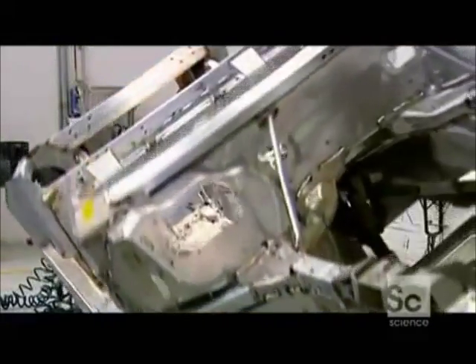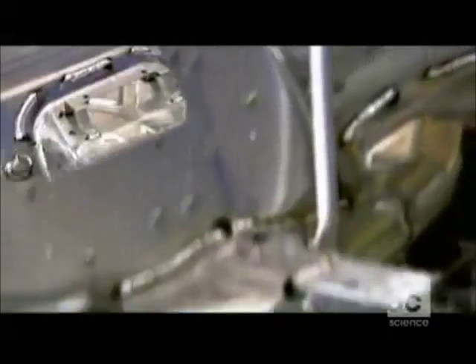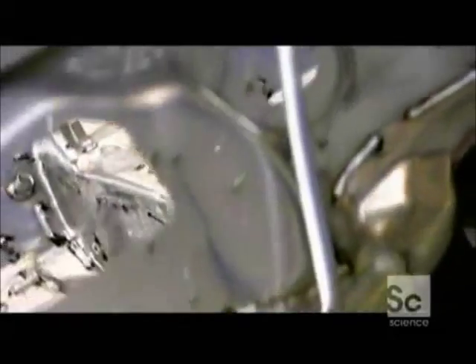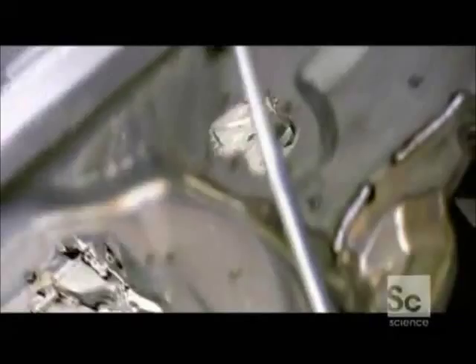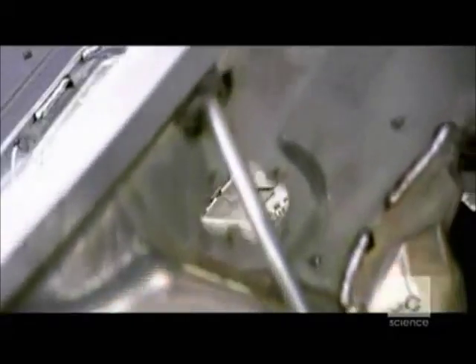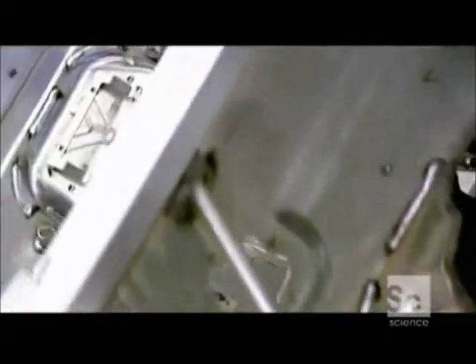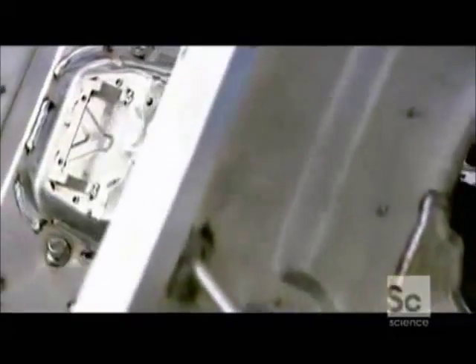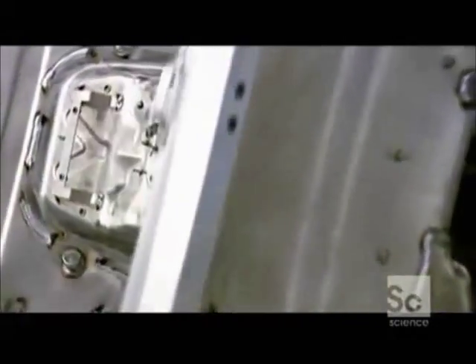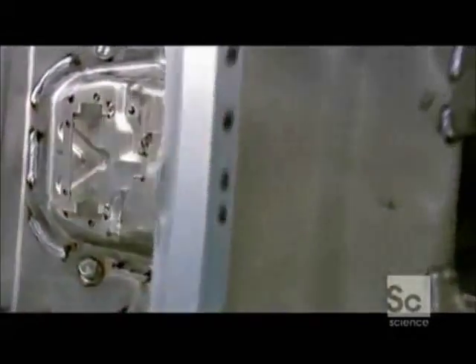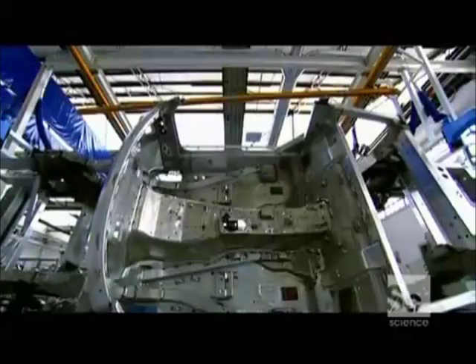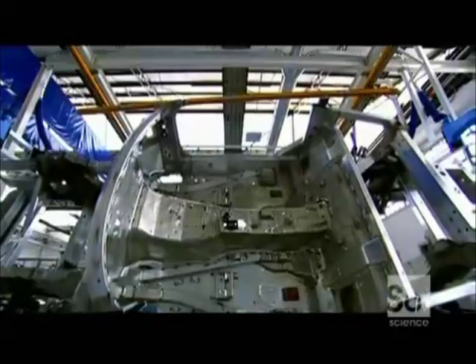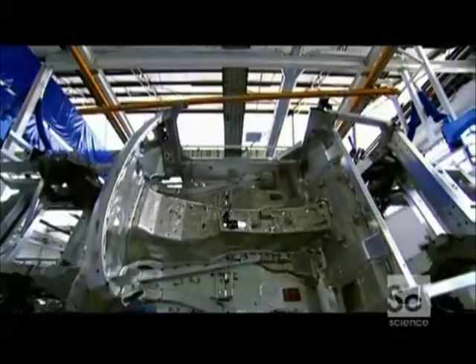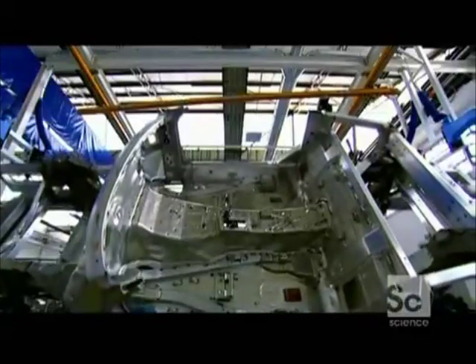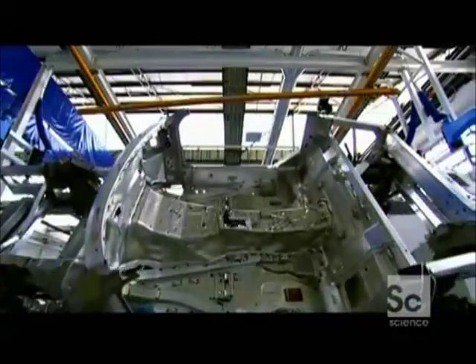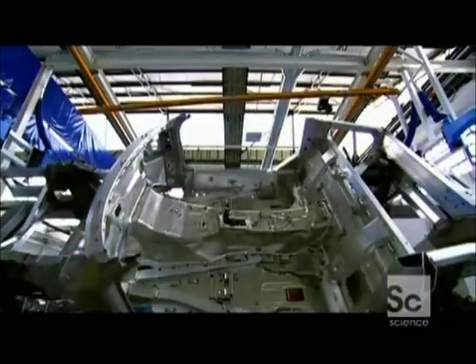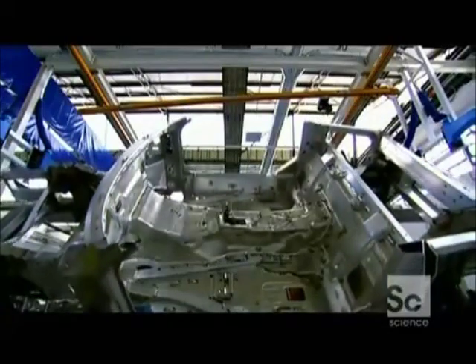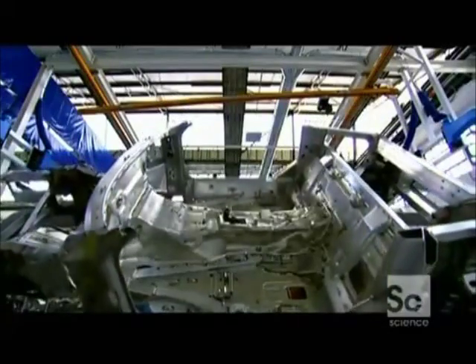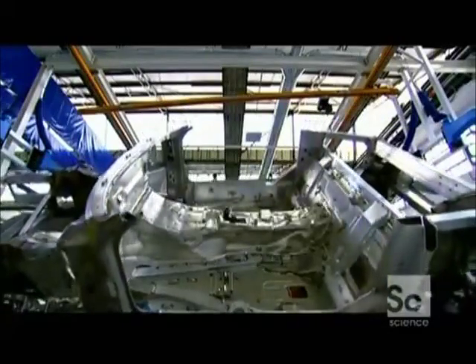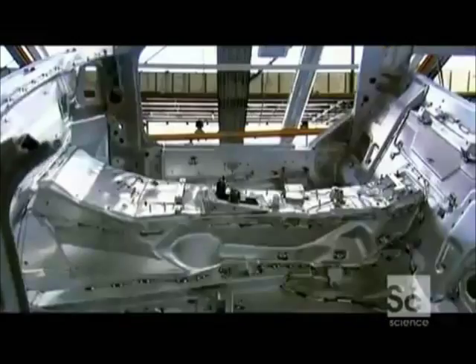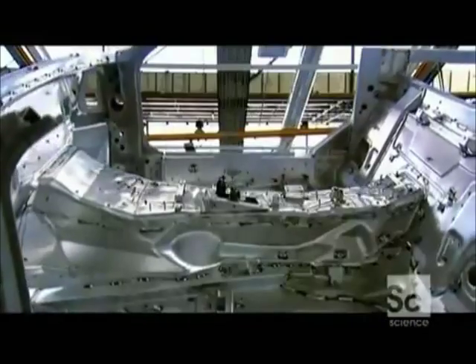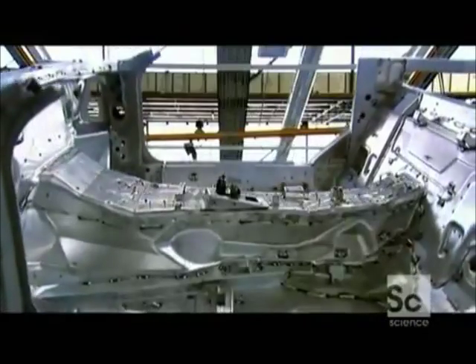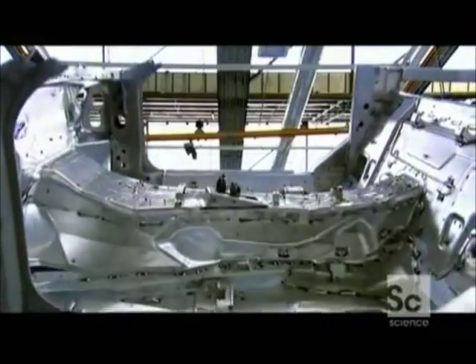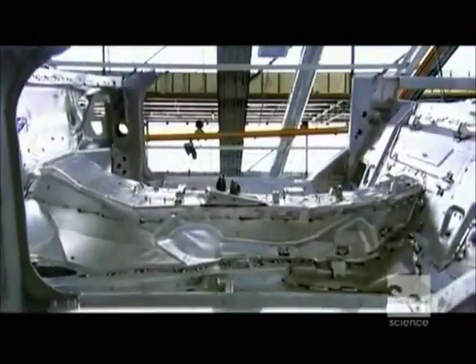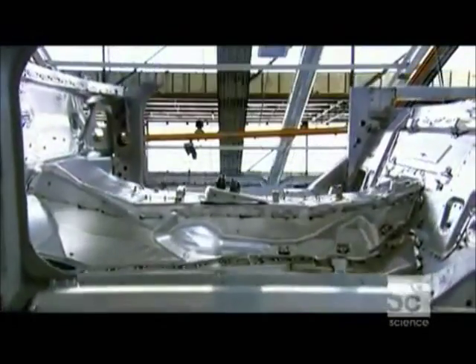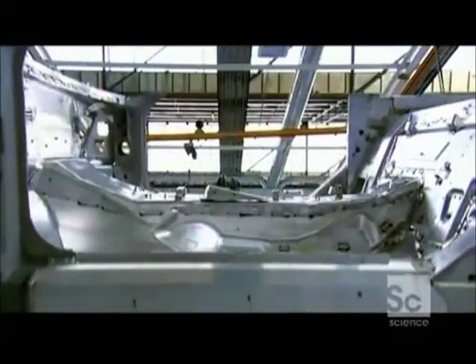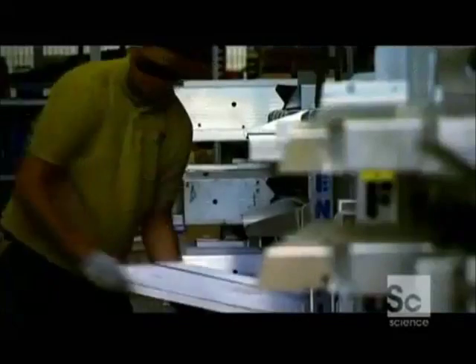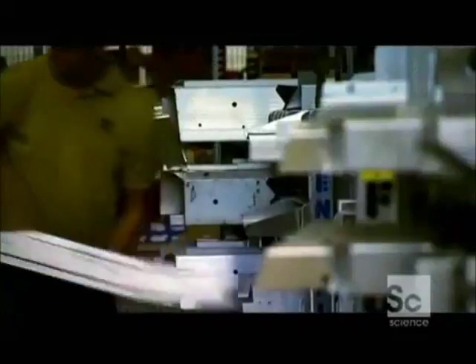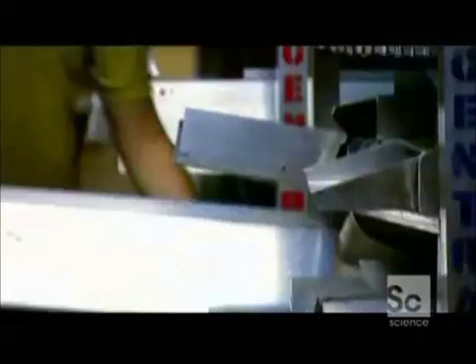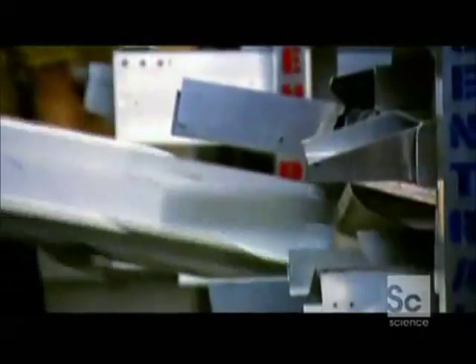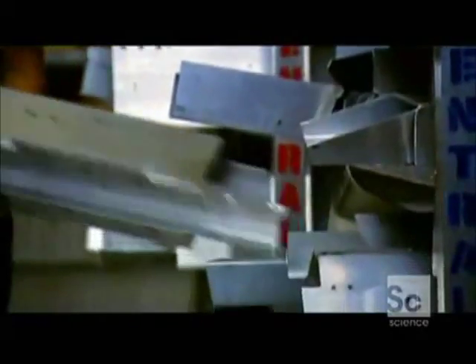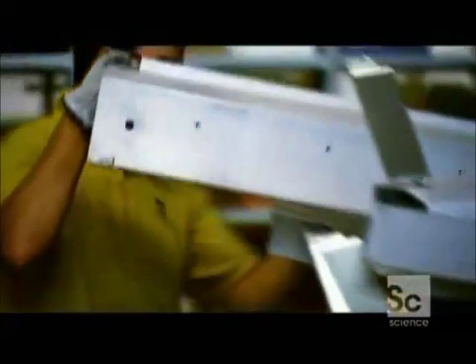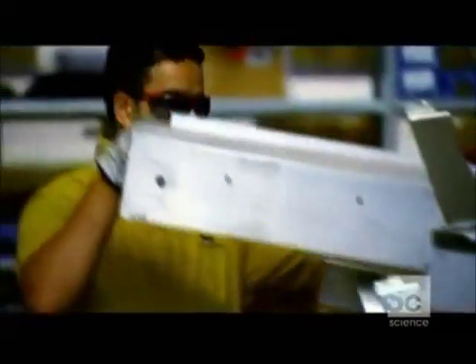At just 440 pounds, the space frame weighs only one-third of an equivalent chassis made from steel. But even though it's incredibly light, it's still extremely strong.